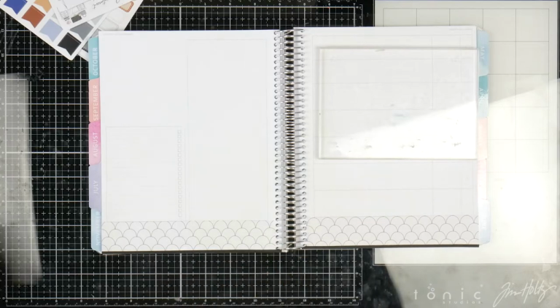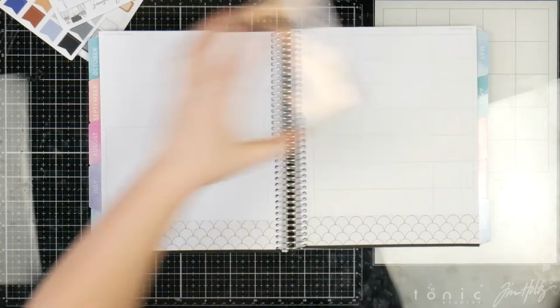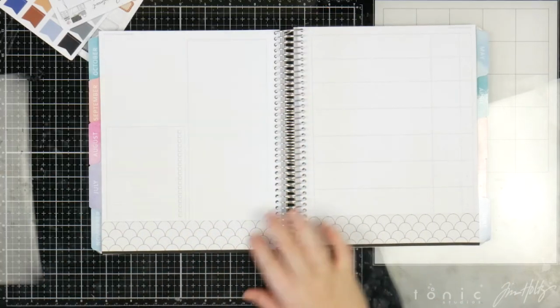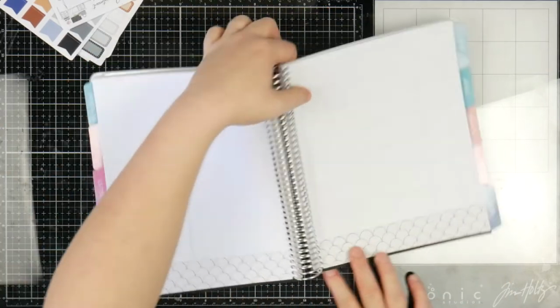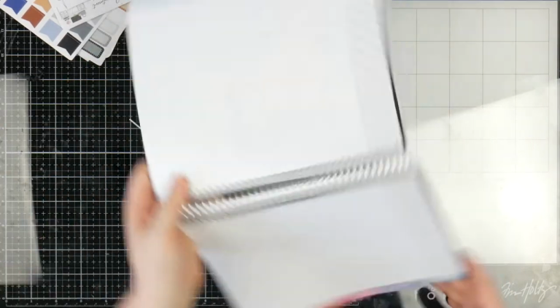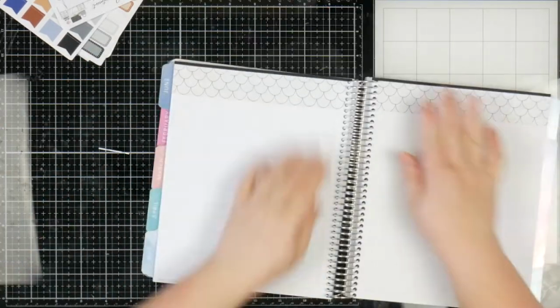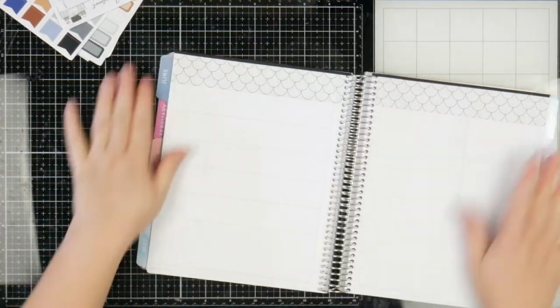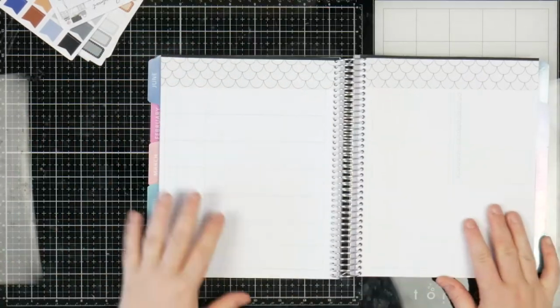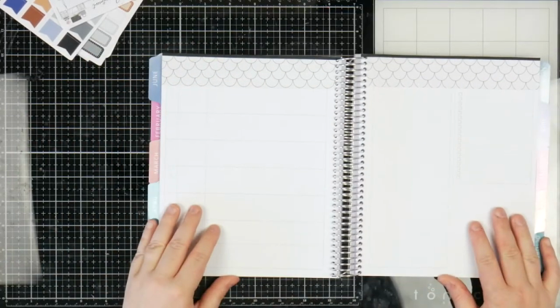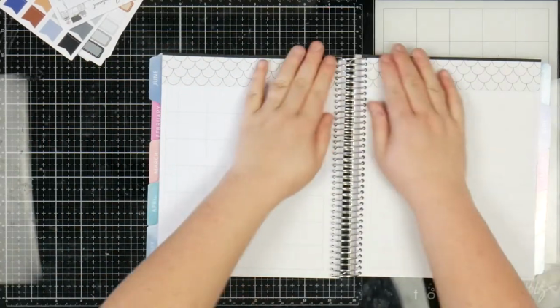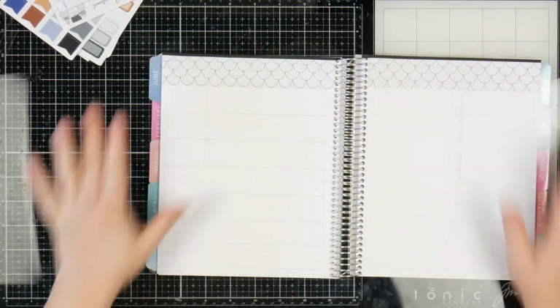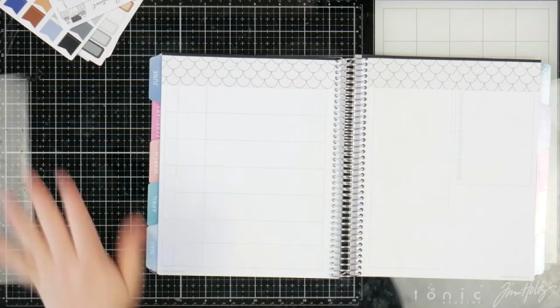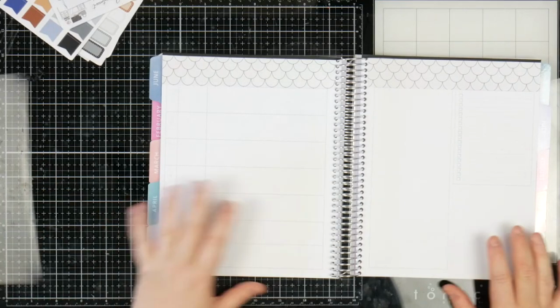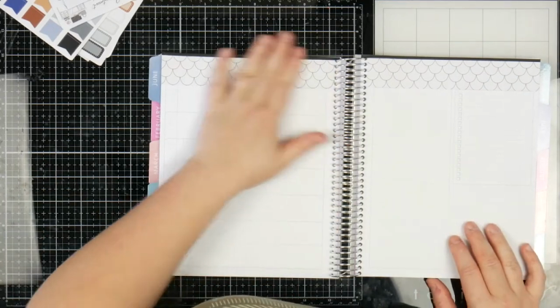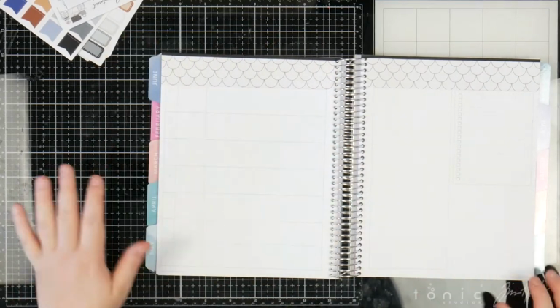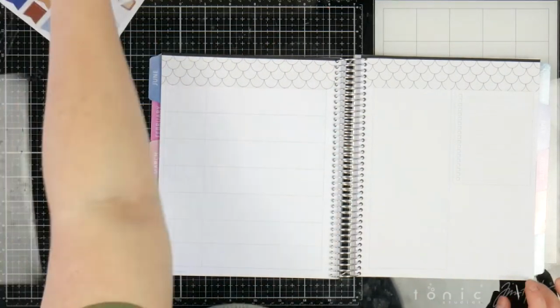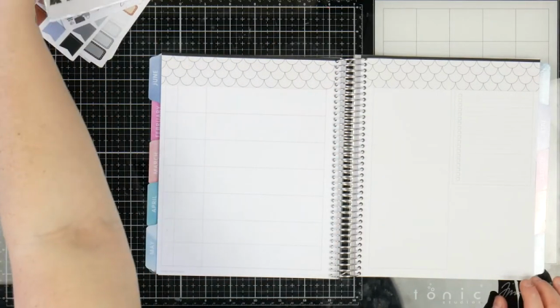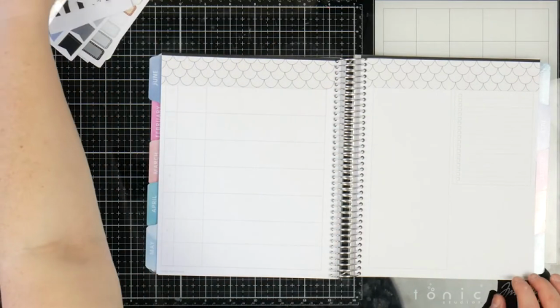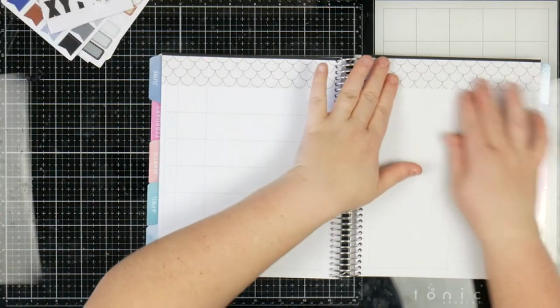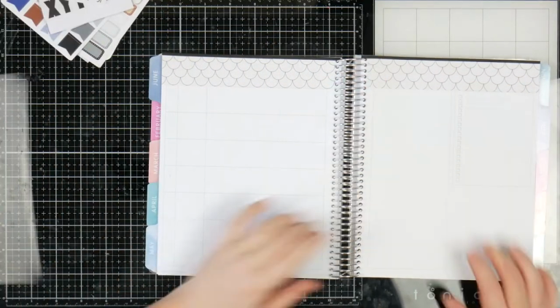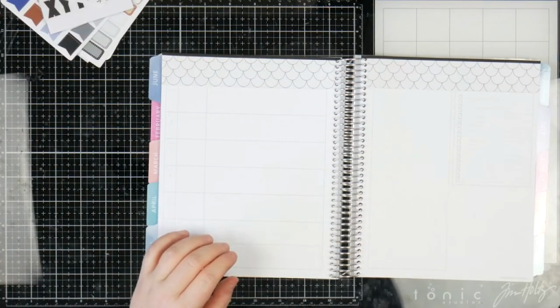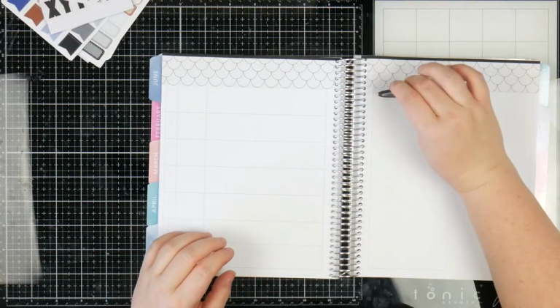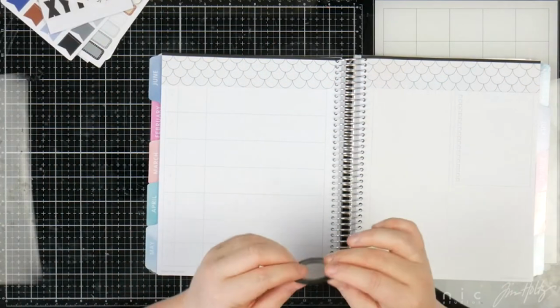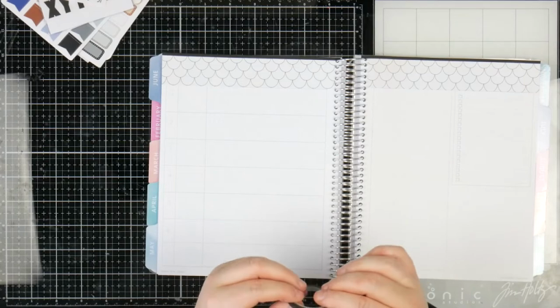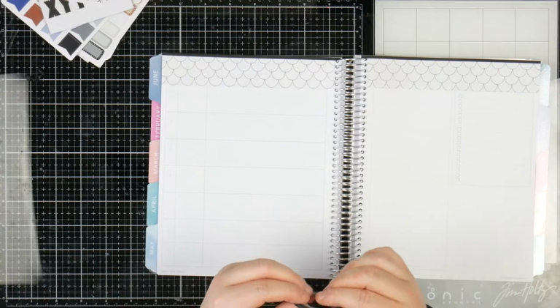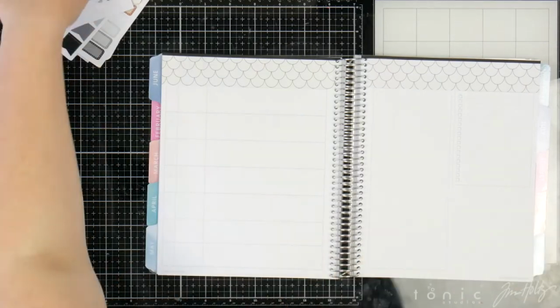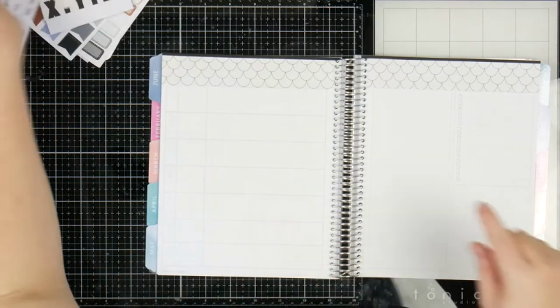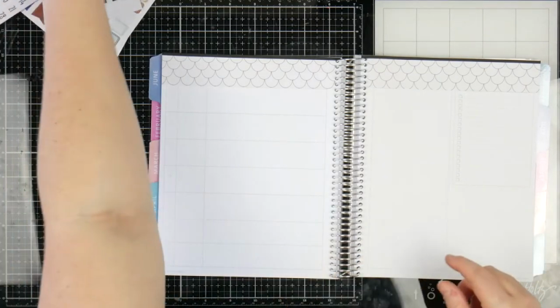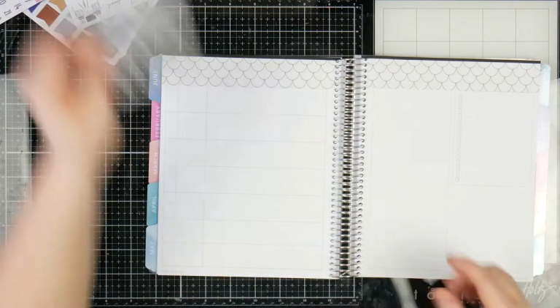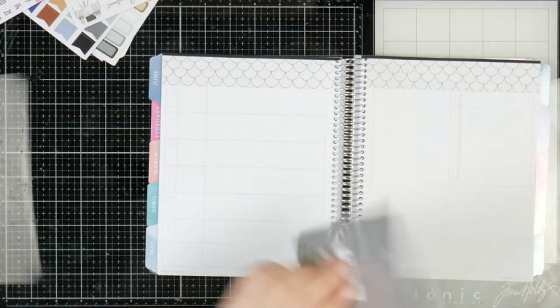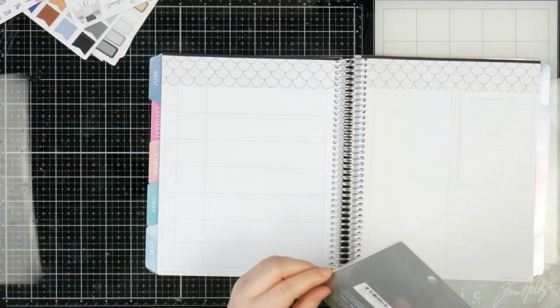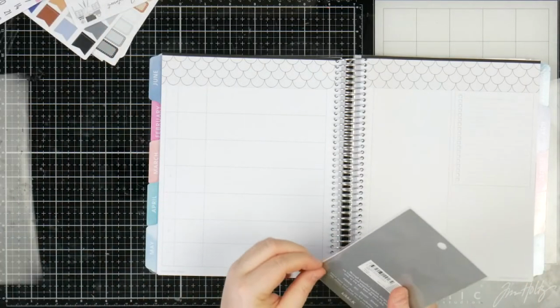Is it perfect? No. But I think it adds a little bit and it looks straight — that's the big thing, as long as it looks straight. Now I'm really tempted to put another line on the bottom. I'll come back to it.